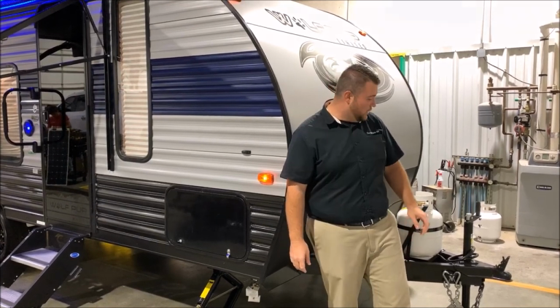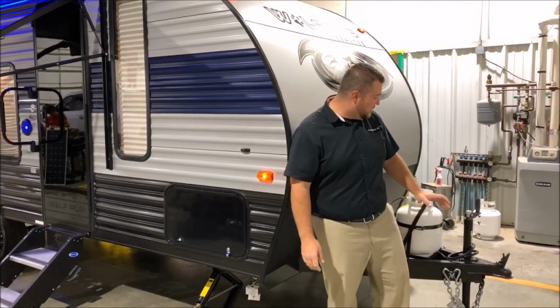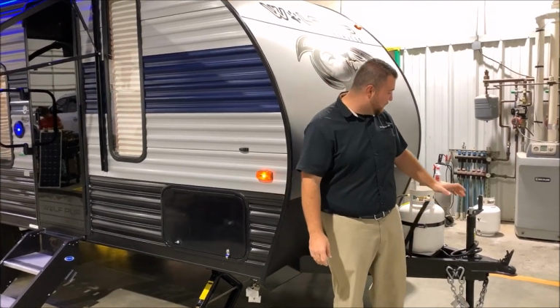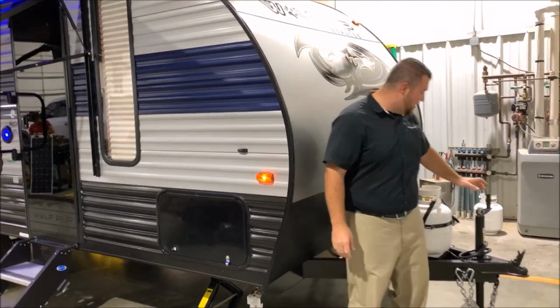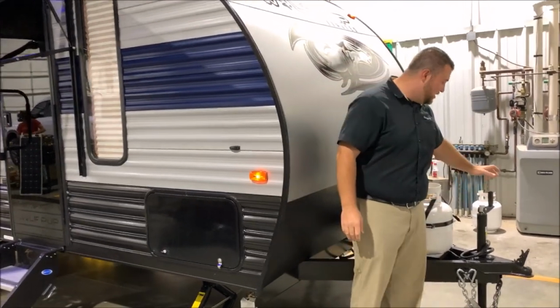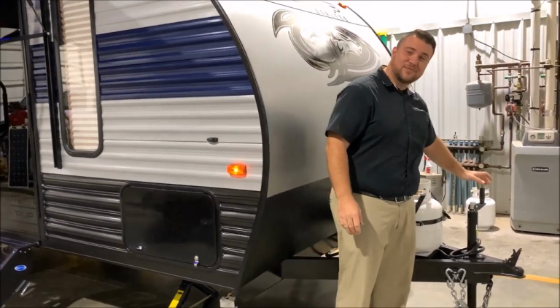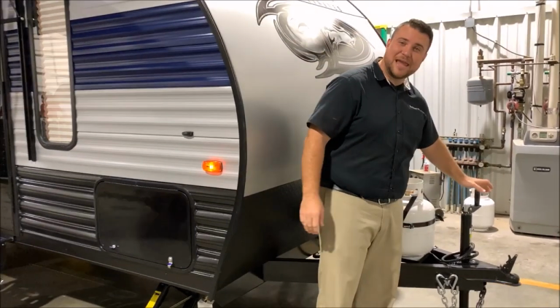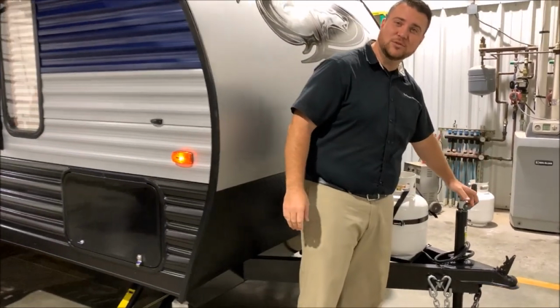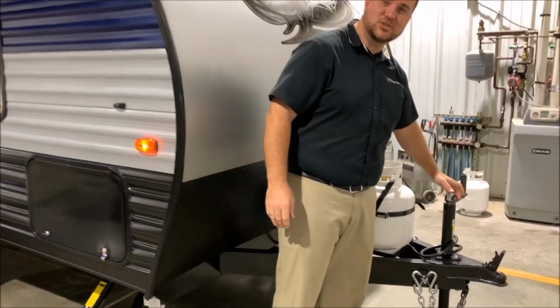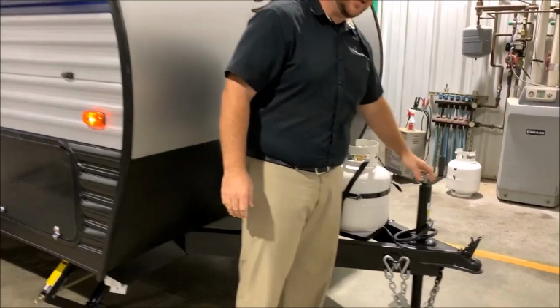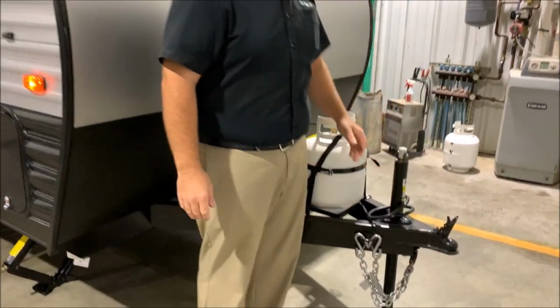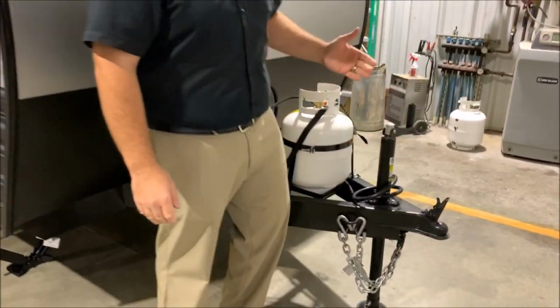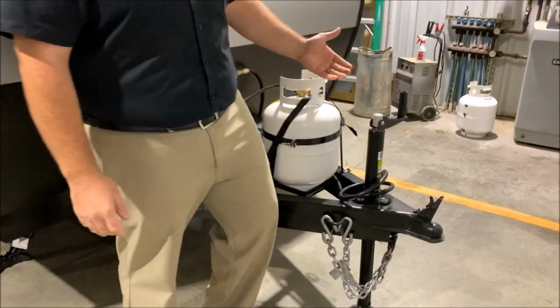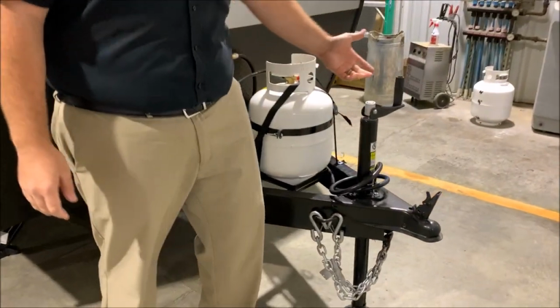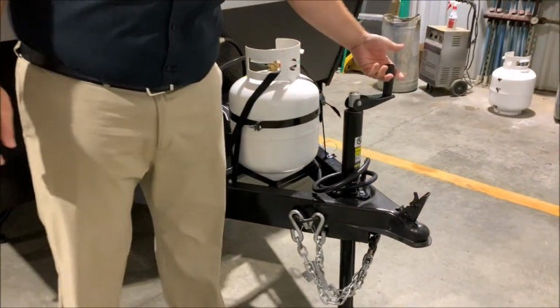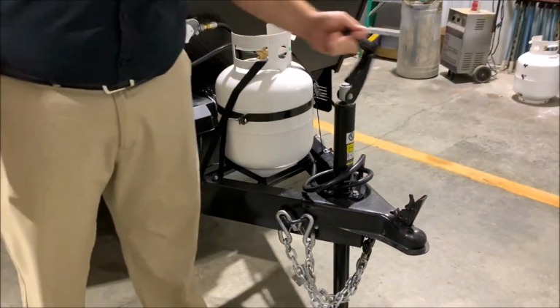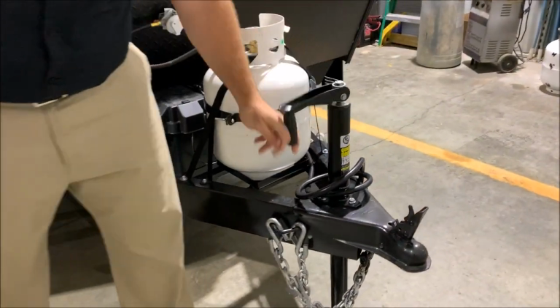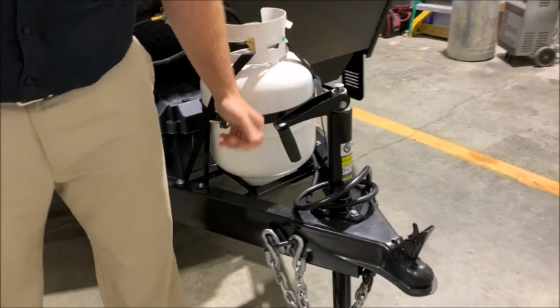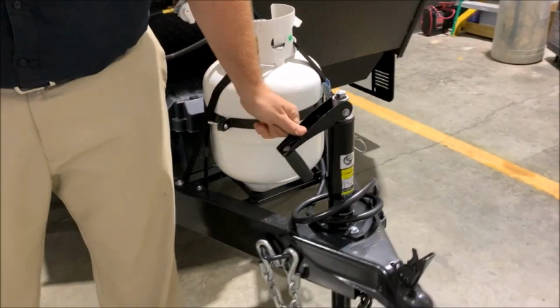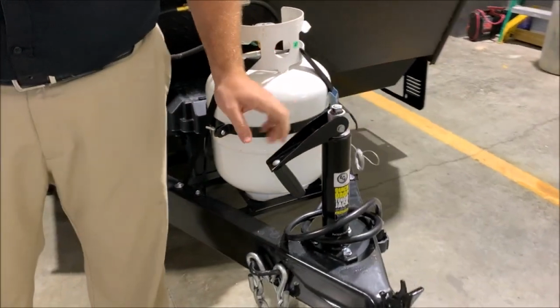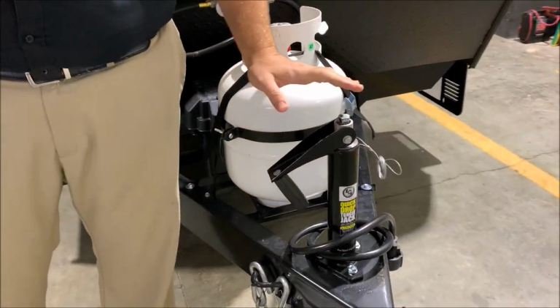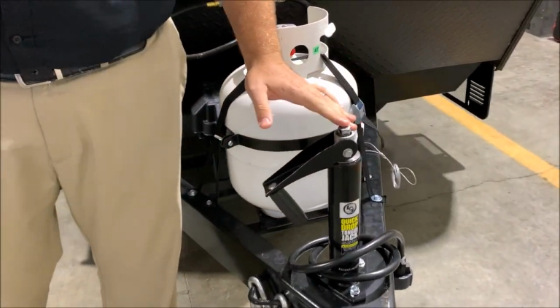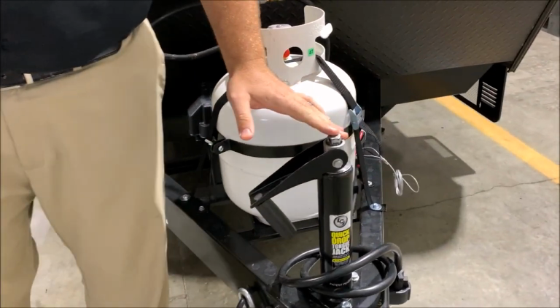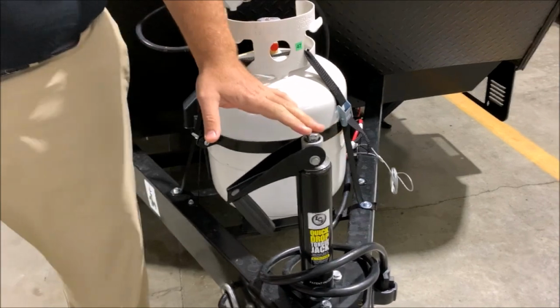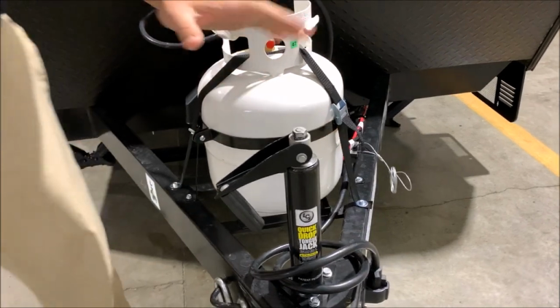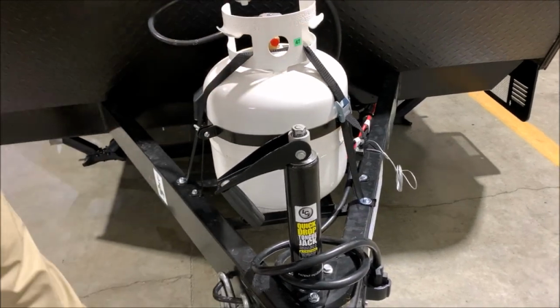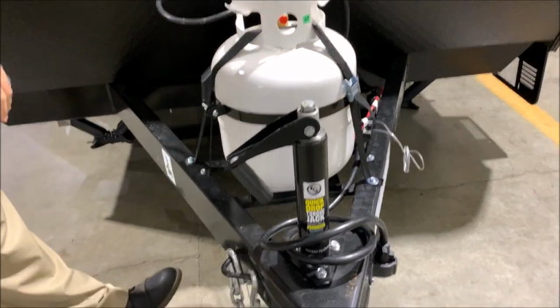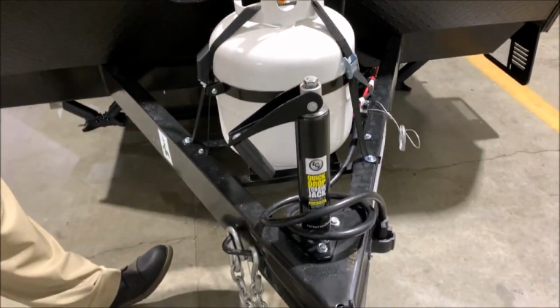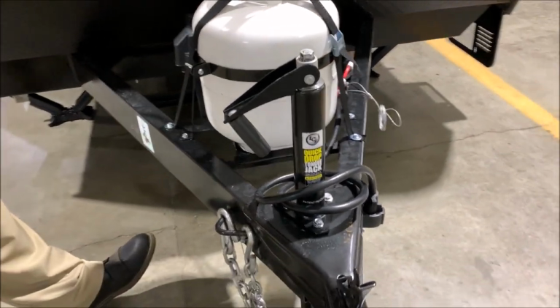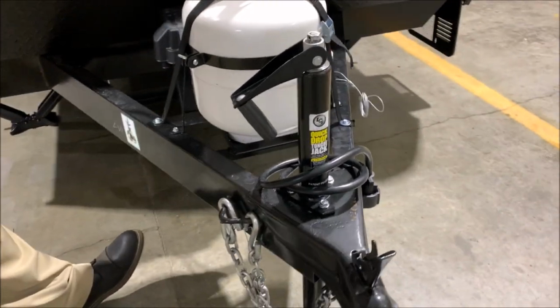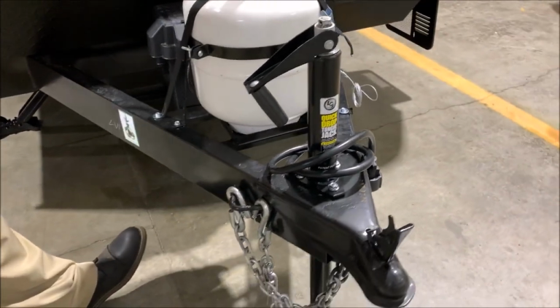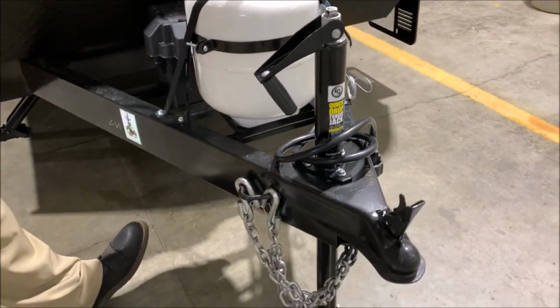We'll get started up front here. We do have the manual tongue jack. It has a nice new feature on it — you flip the handle over and you can use your cordless screw gun to run this up and down to save on time.